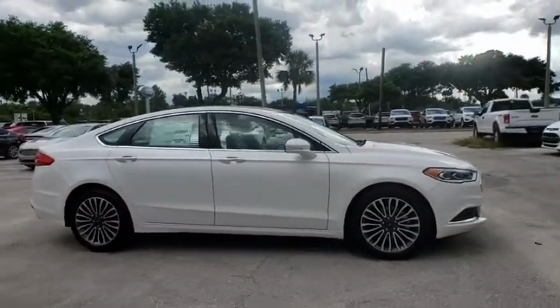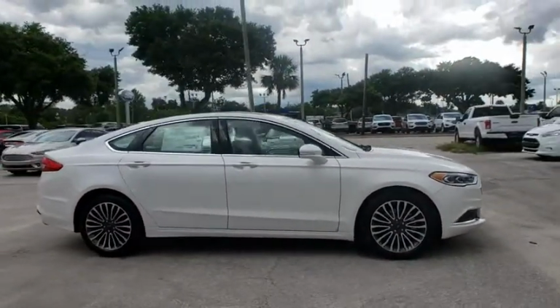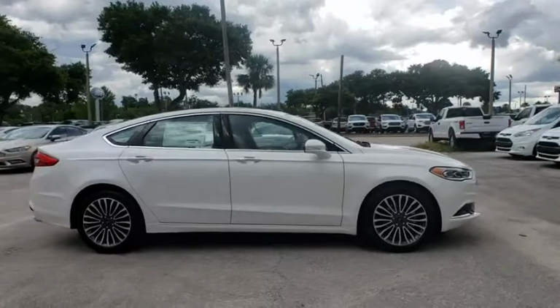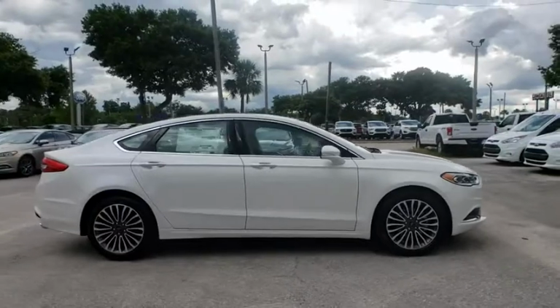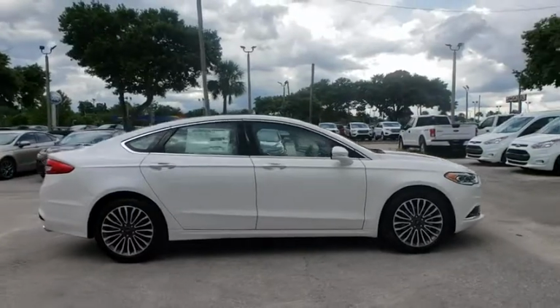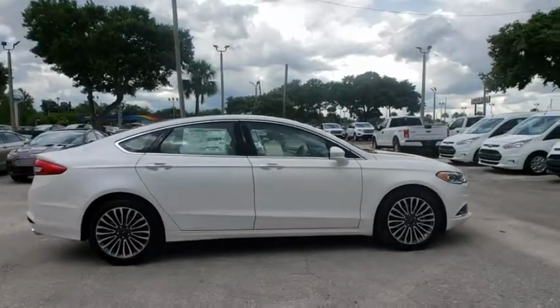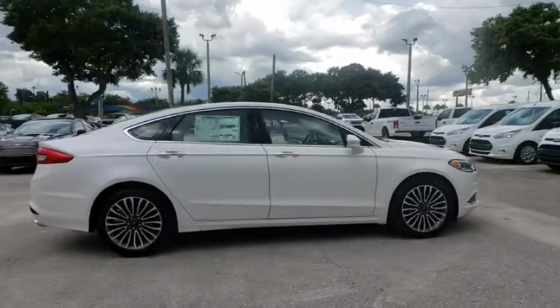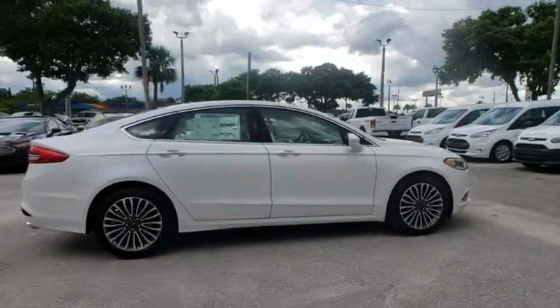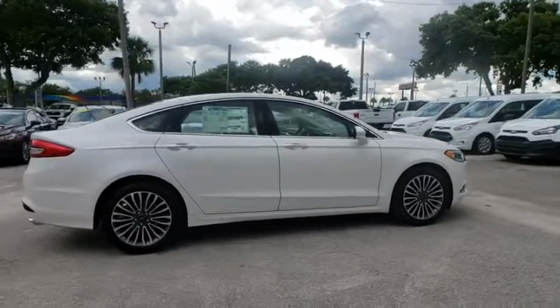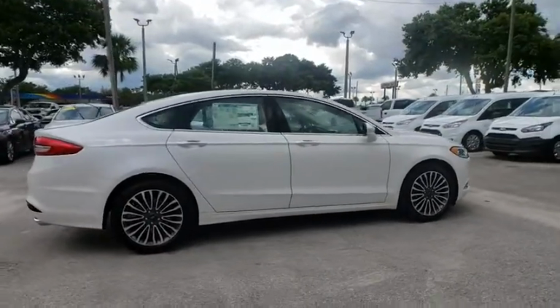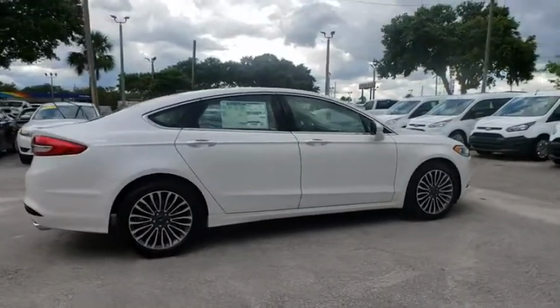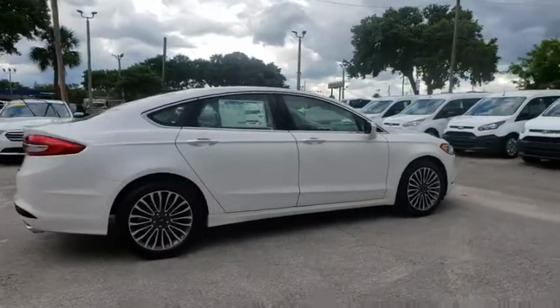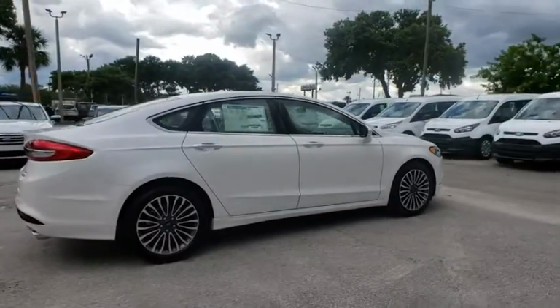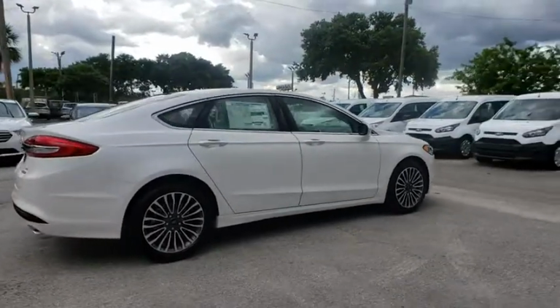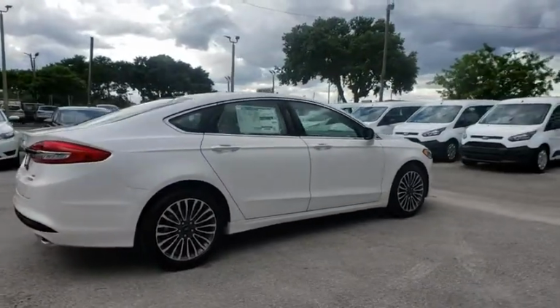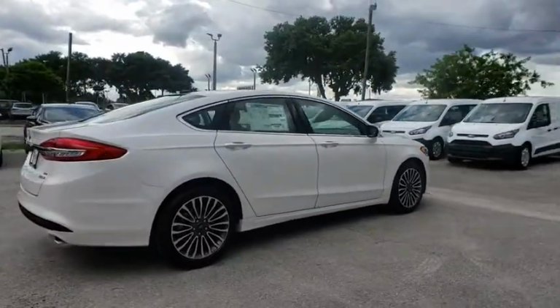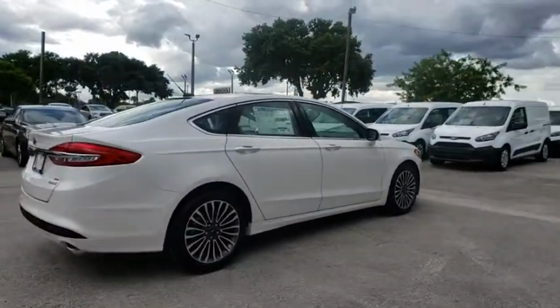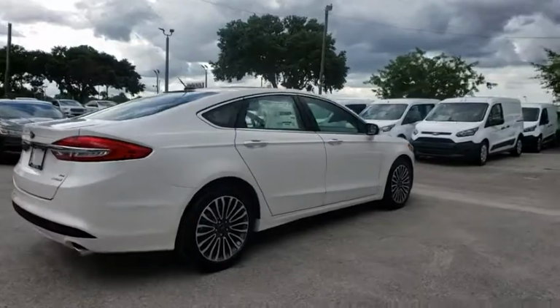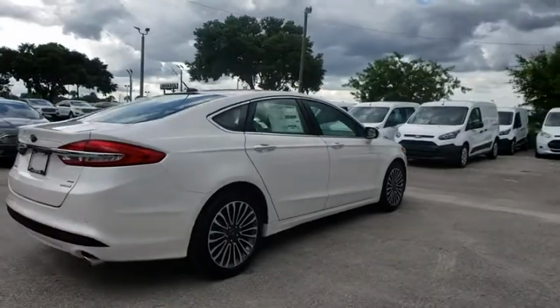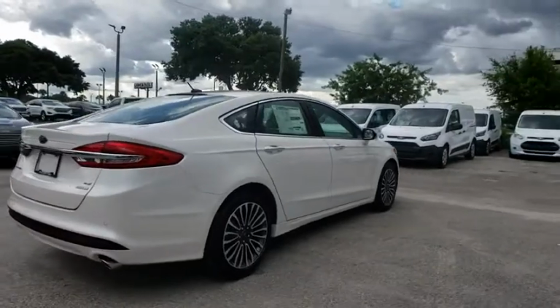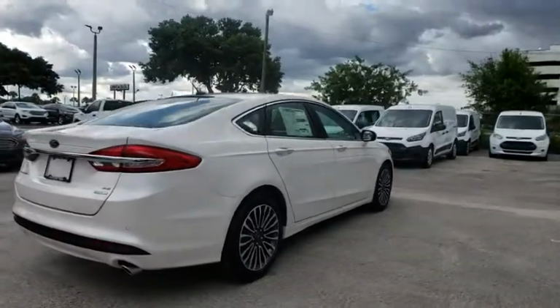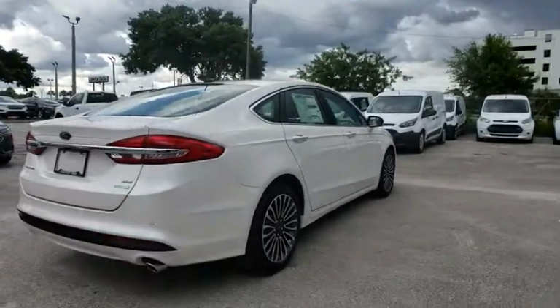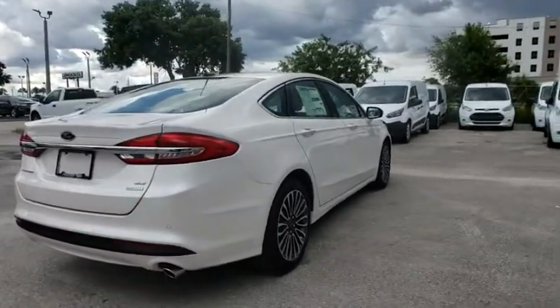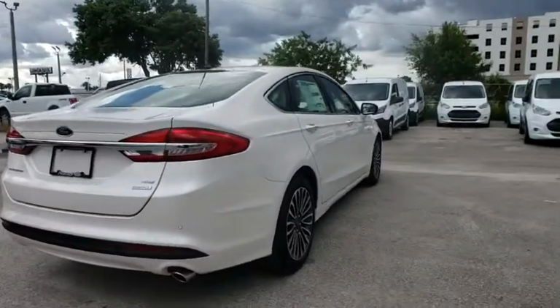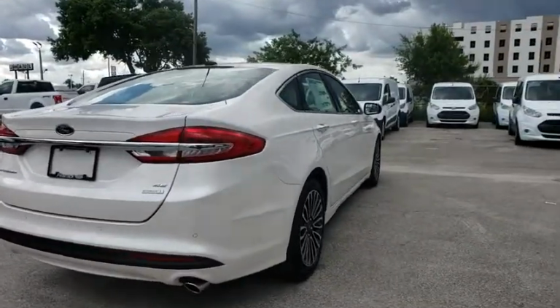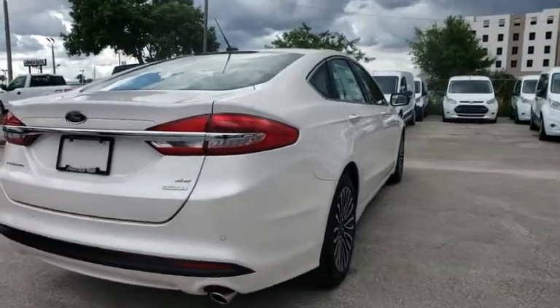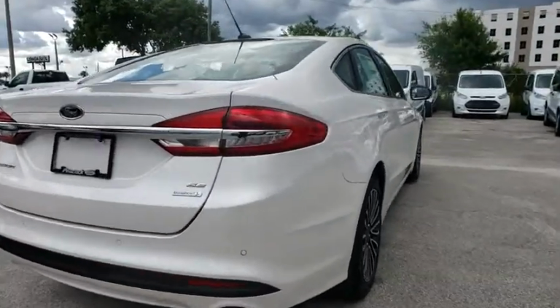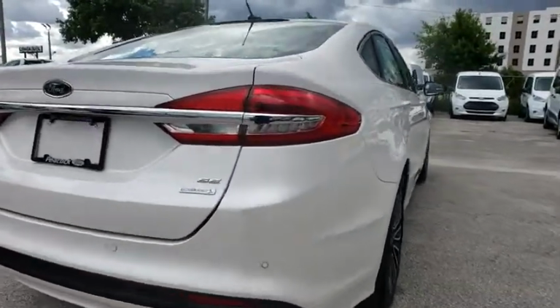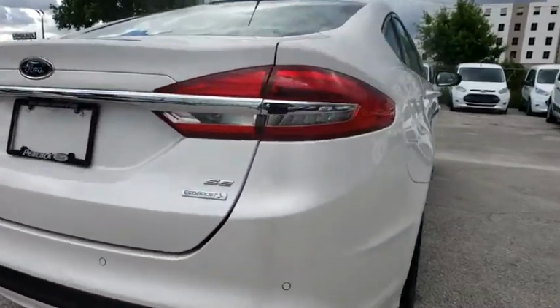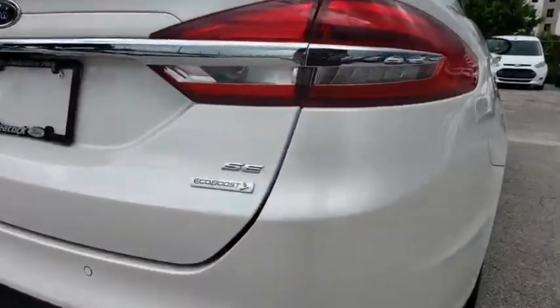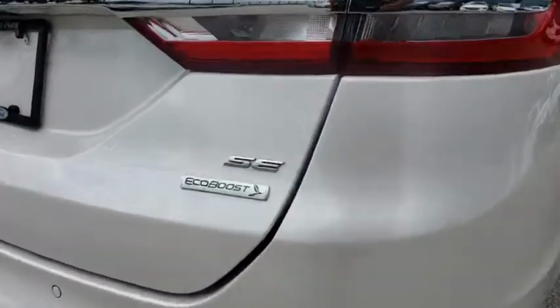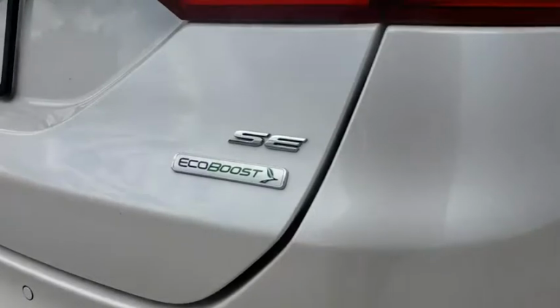Power passenger seat, traction control, dual airbags, alloy wheels, power steering, four-wheel disc brakes, electronic stability control, compass, CD player, trip computer.